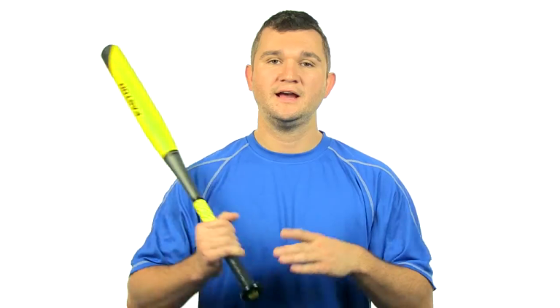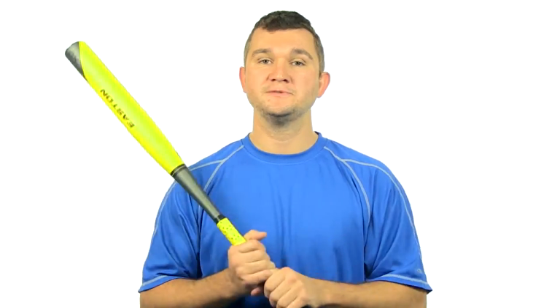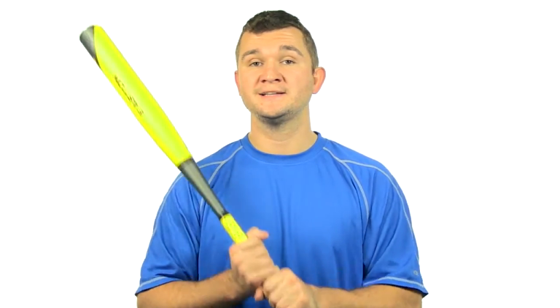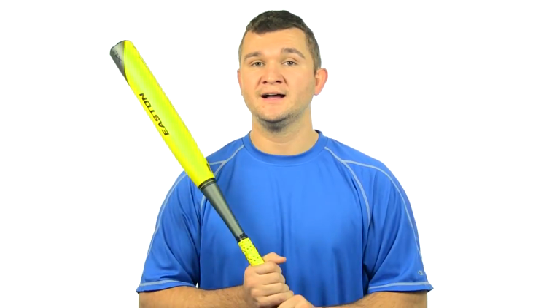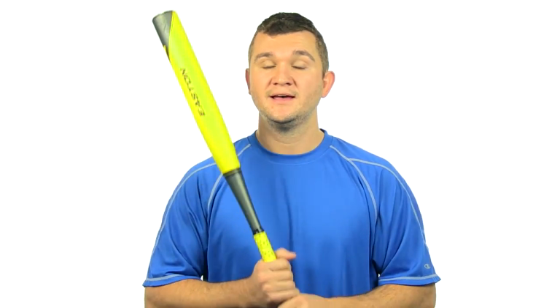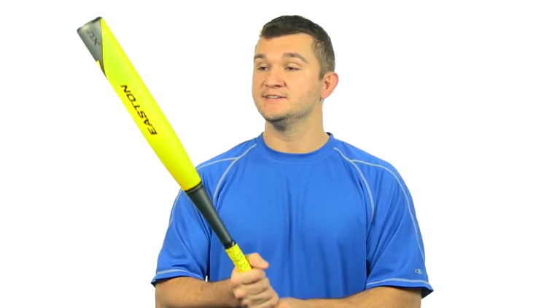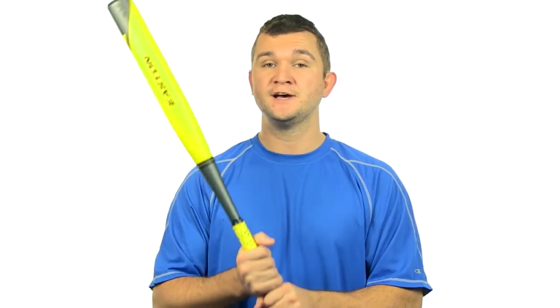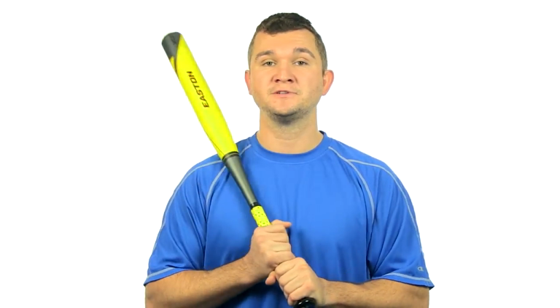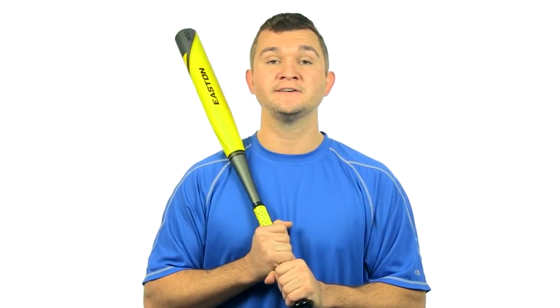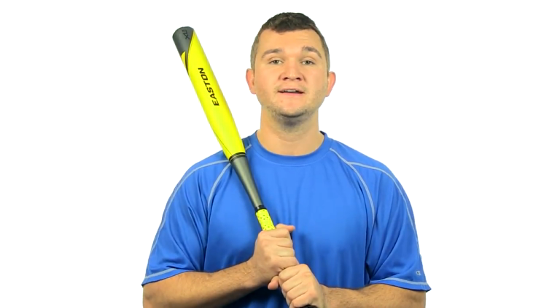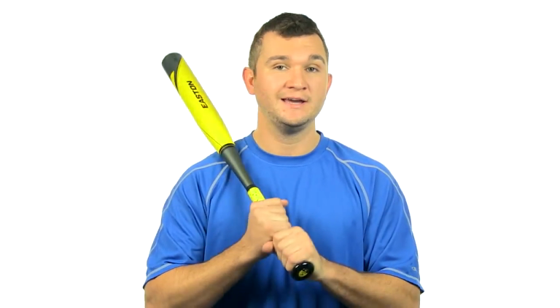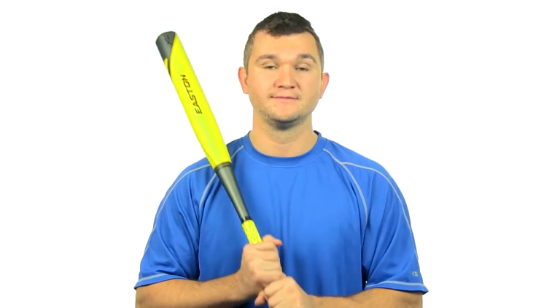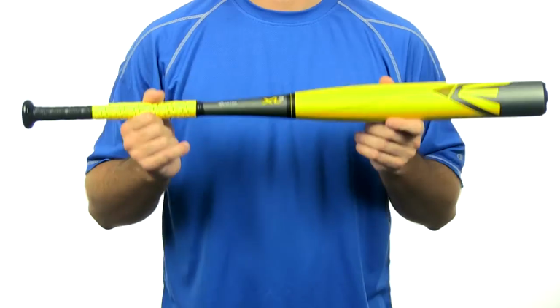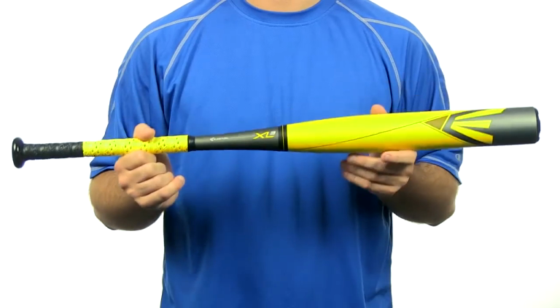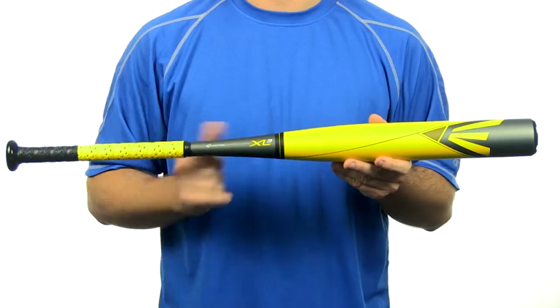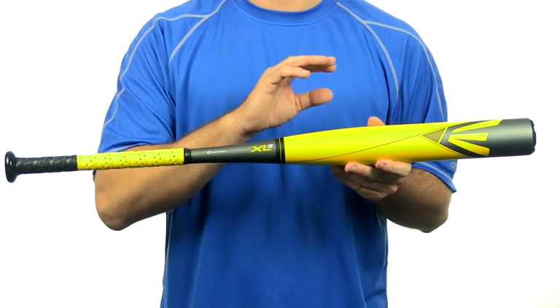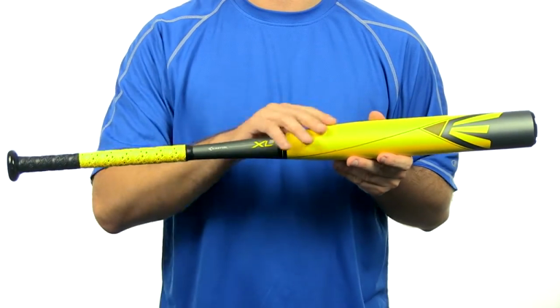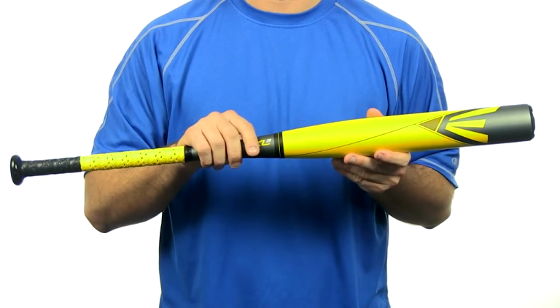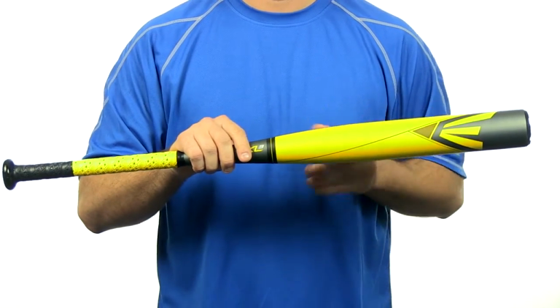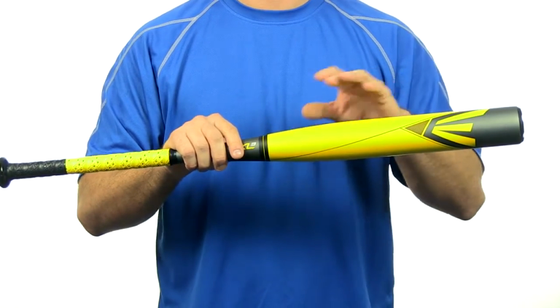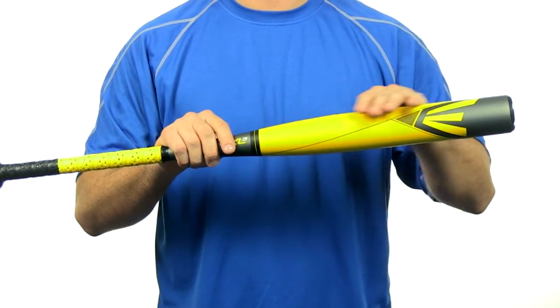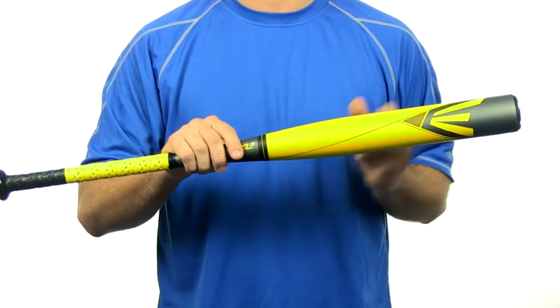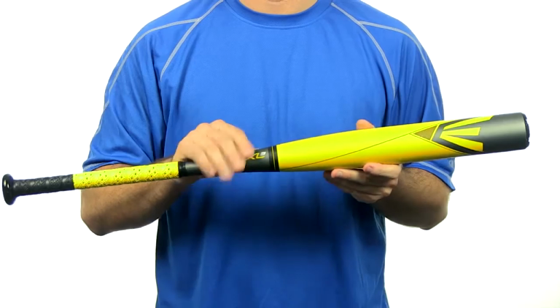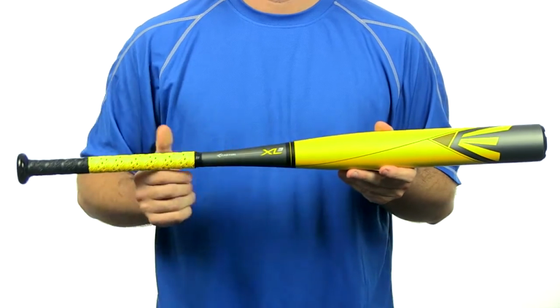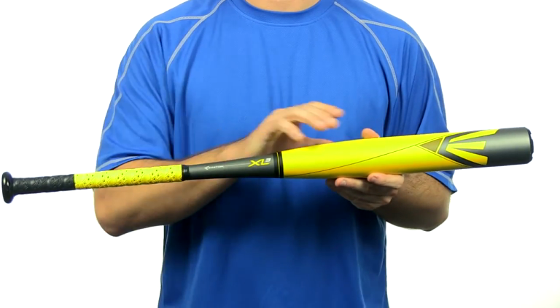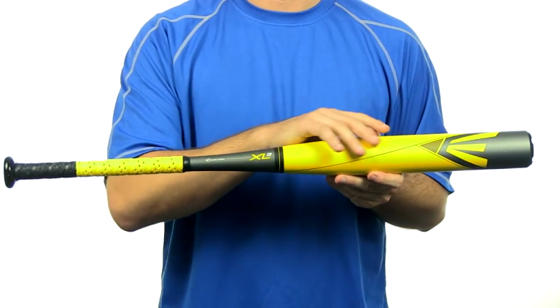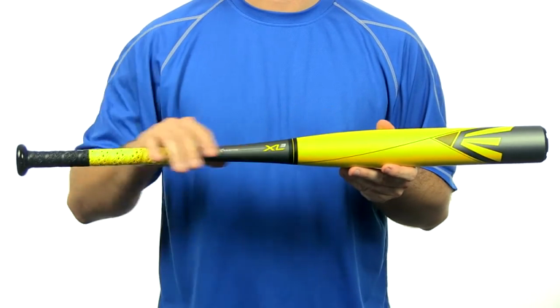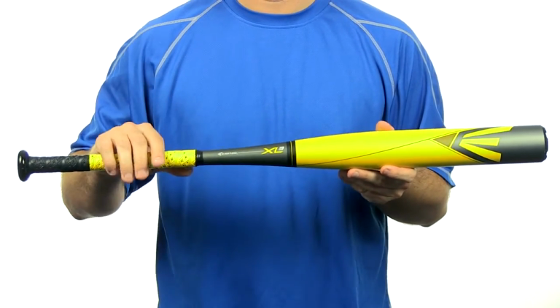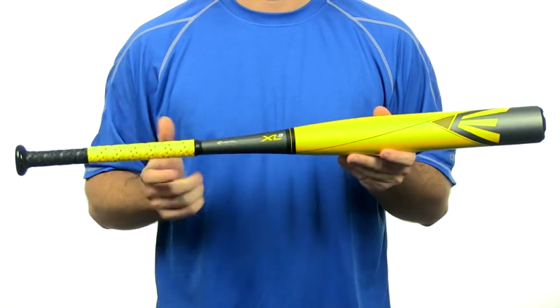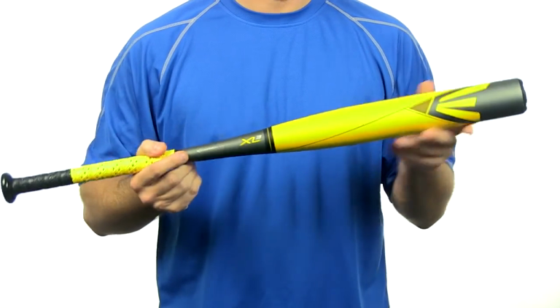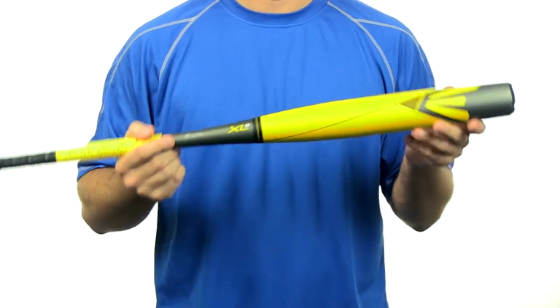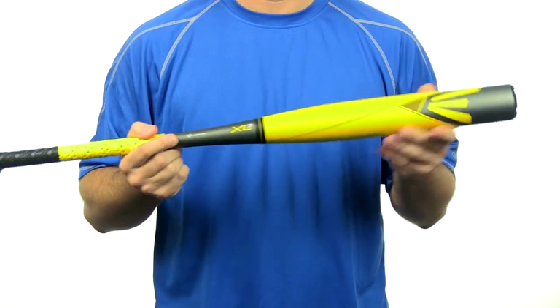Hey, I'm Chris with JustBats.com and this is a 2014 XL3 by Easton. The XL3 comes in at a minus 11 length-to-weight ratio and features a 2.25 inch barrel diameter. This bat has an all one-piece alloy construction and features a slightly end-loaded swing weight.